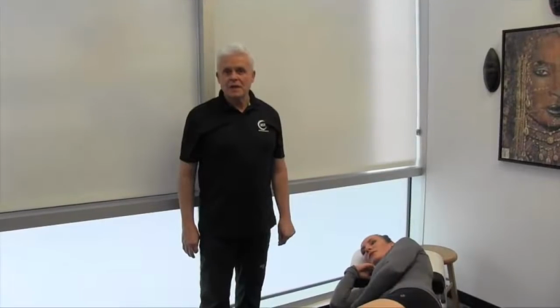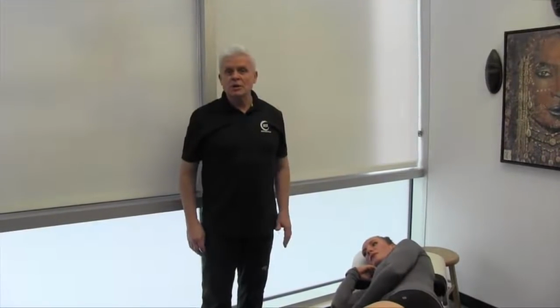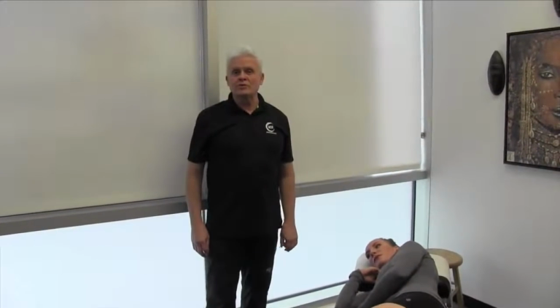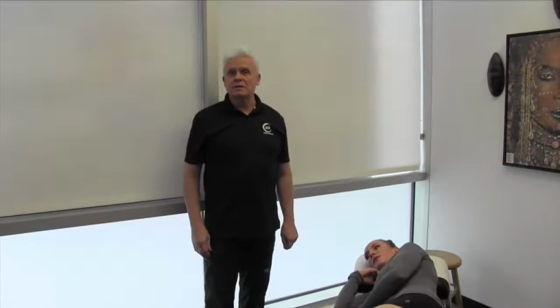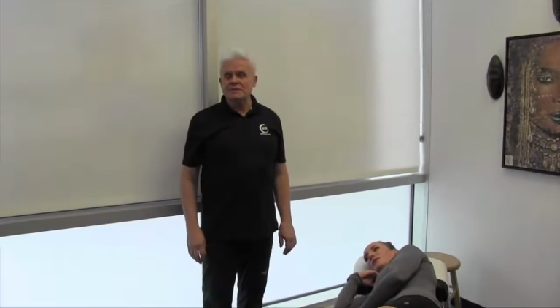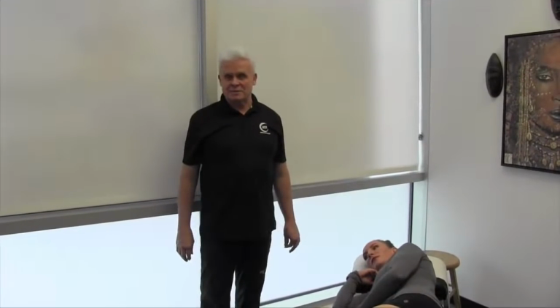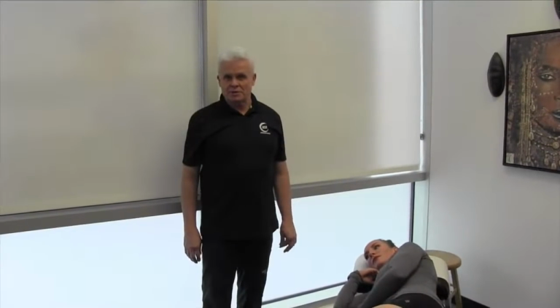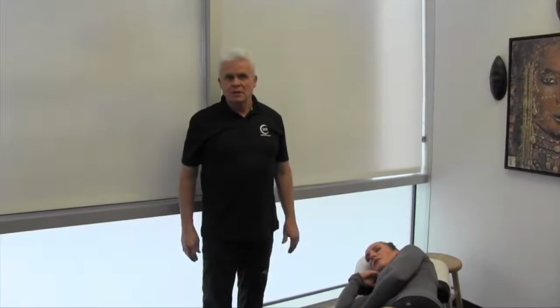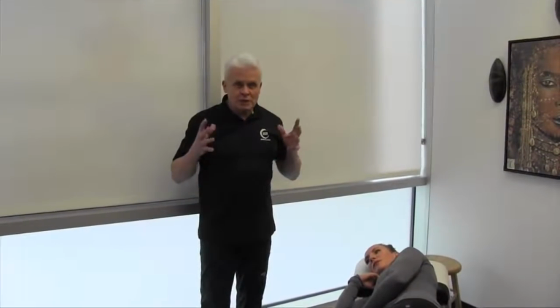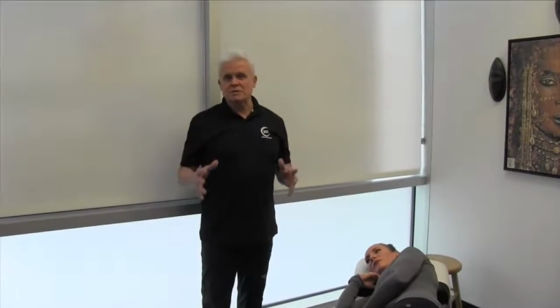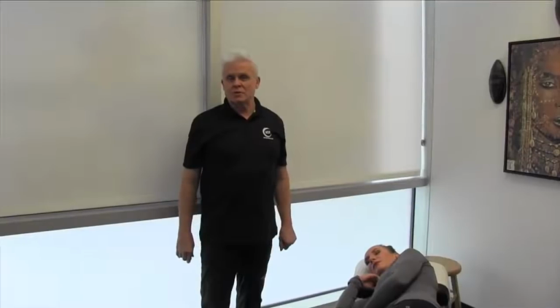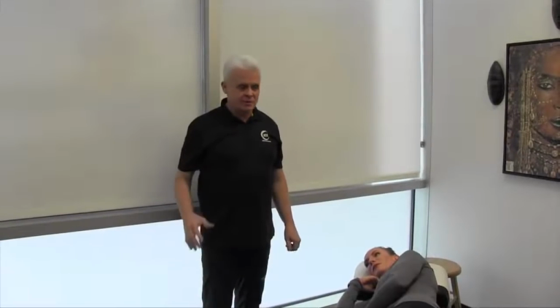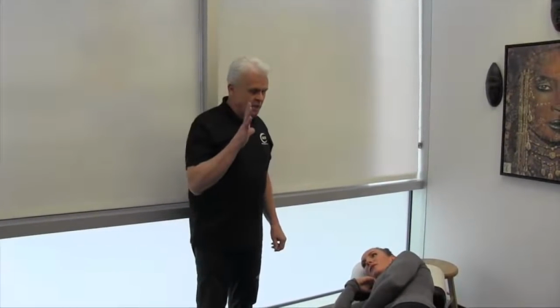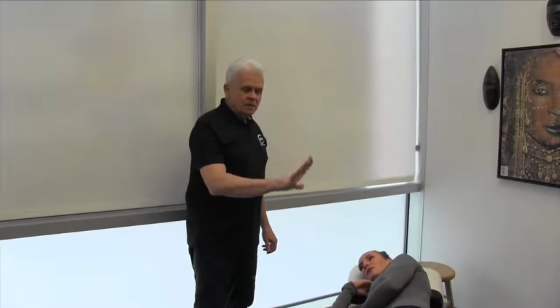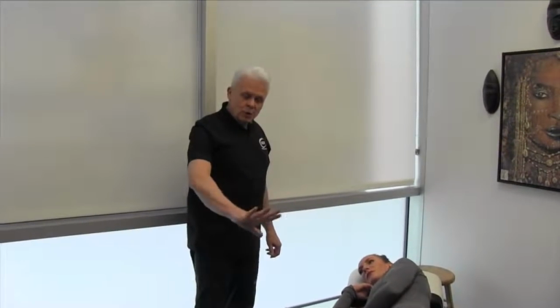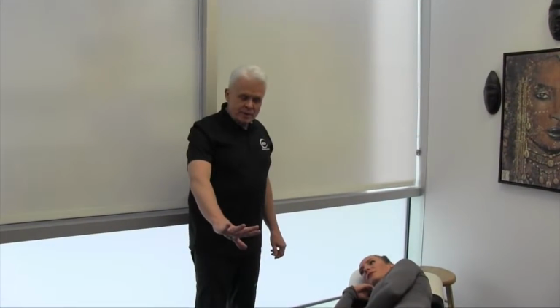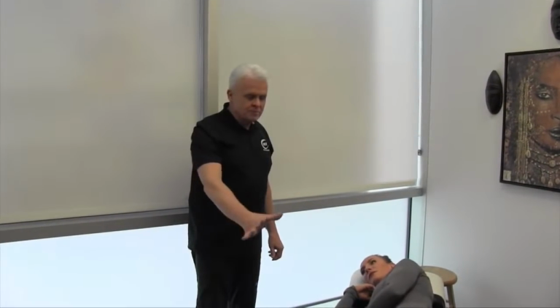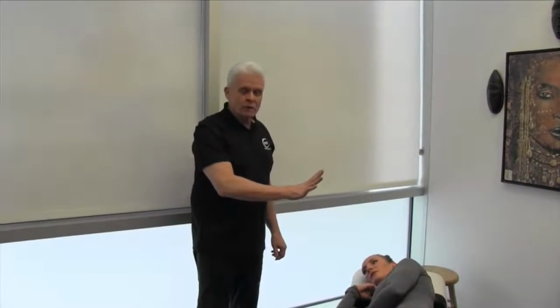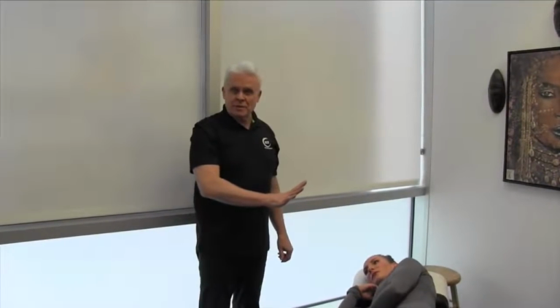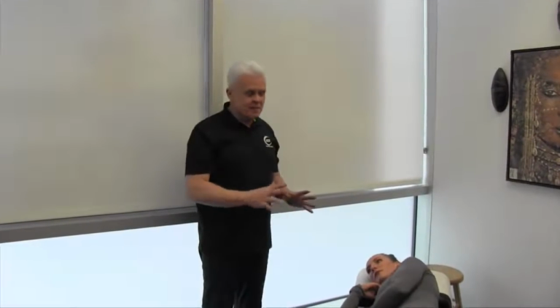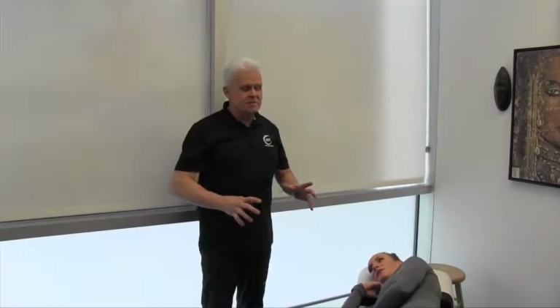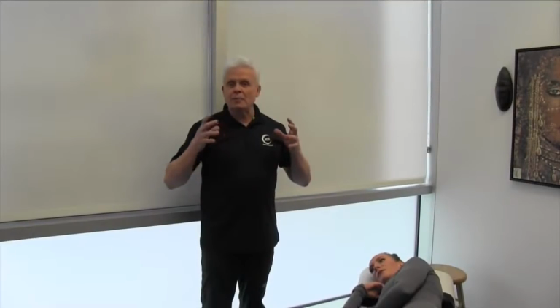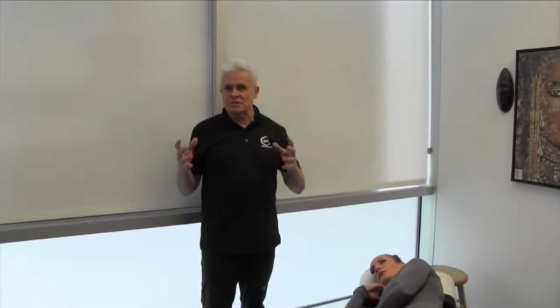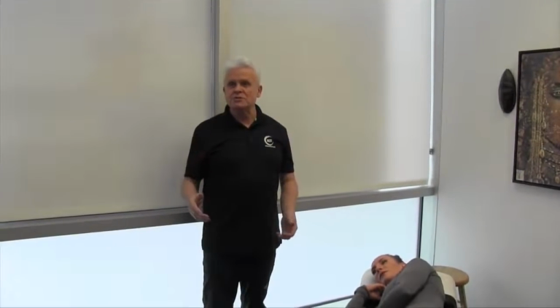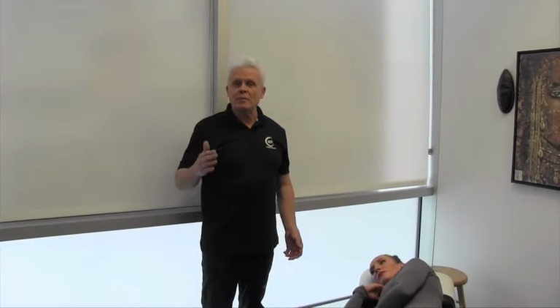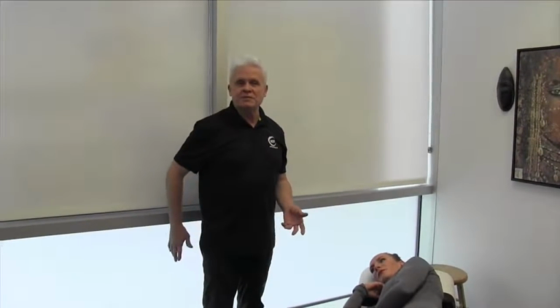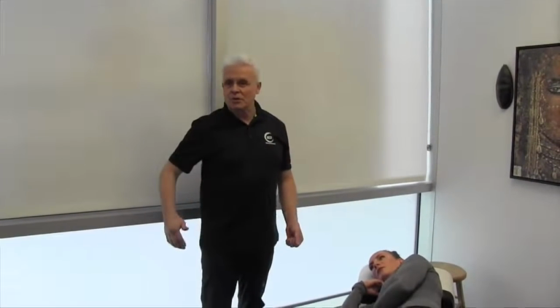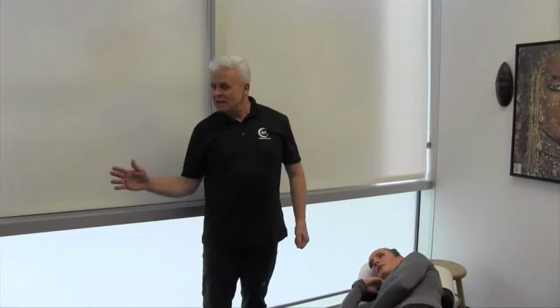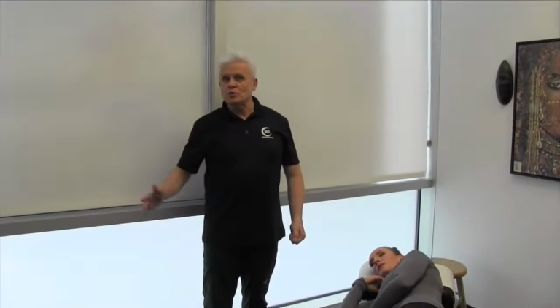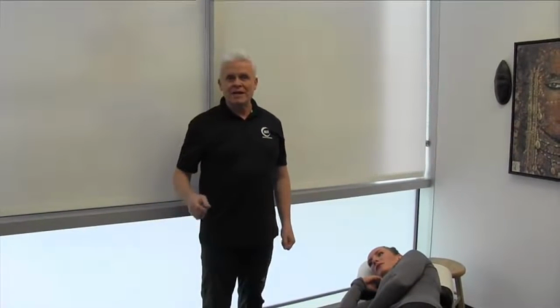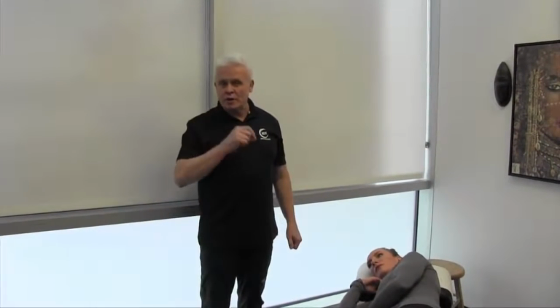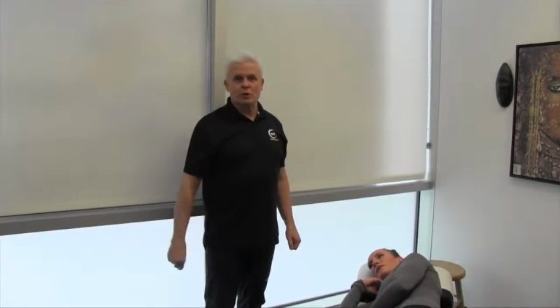Let's go over the gluteus maximus muscle — a really important structure when dealing with any lower extremity problems. This is the muscle that keeps you in an upright position; it's your primary hip extensor and external rotator. Incredibly important.